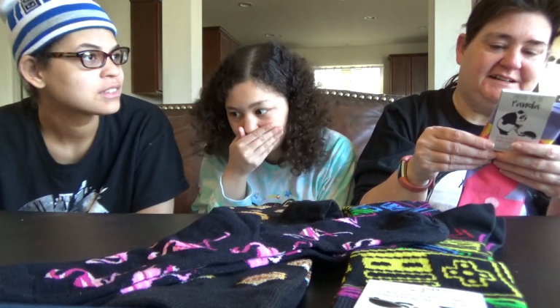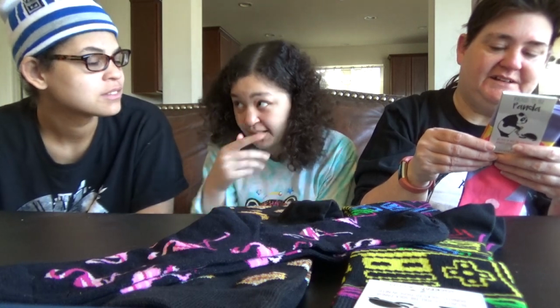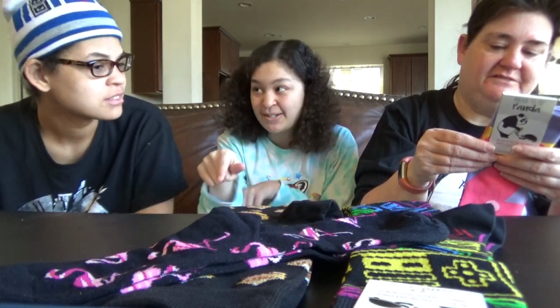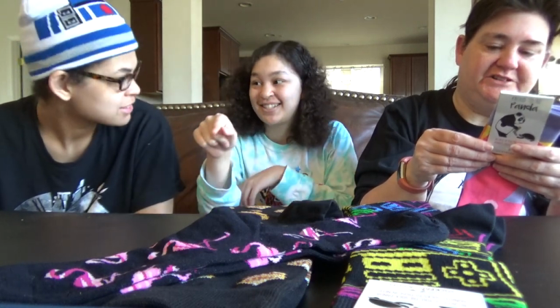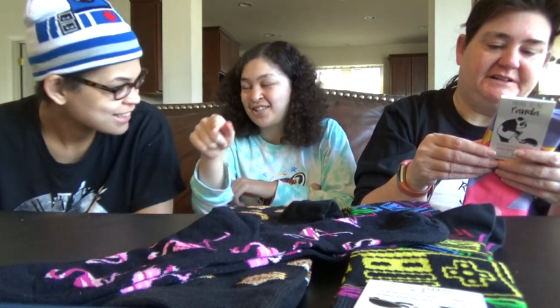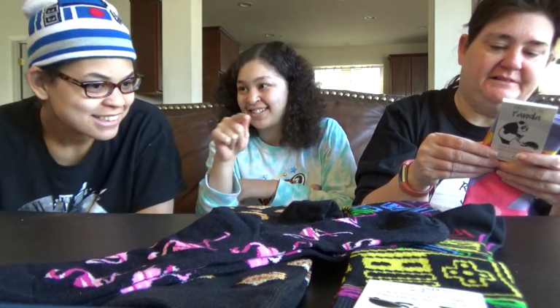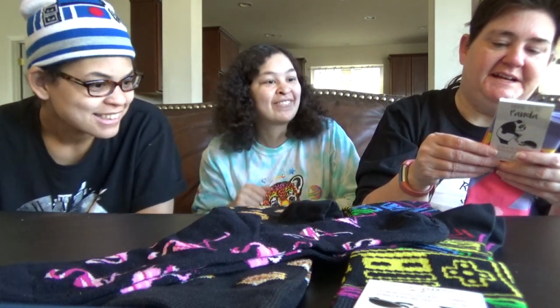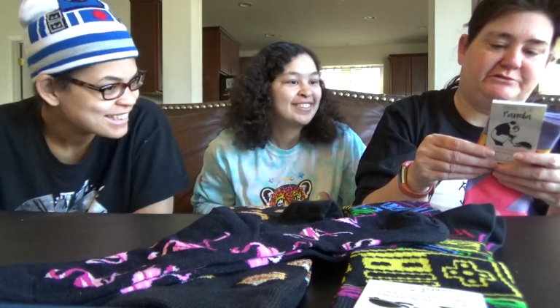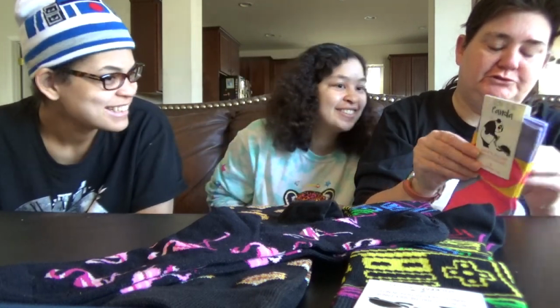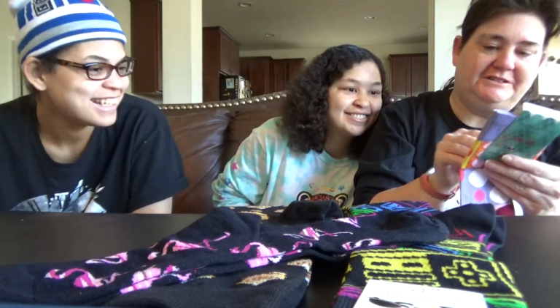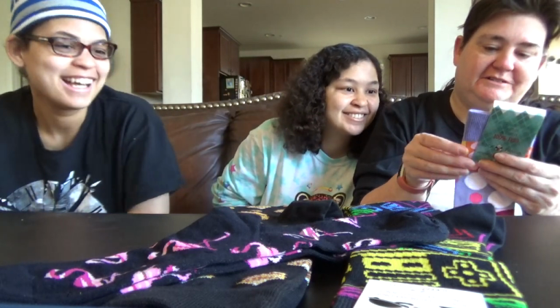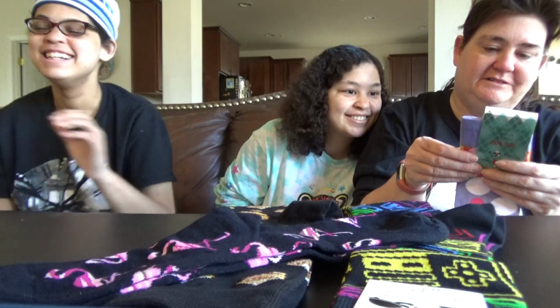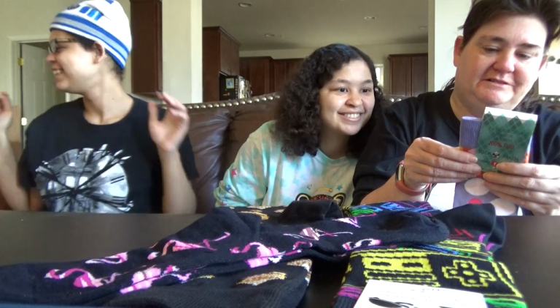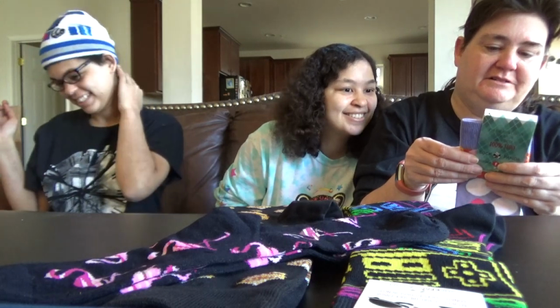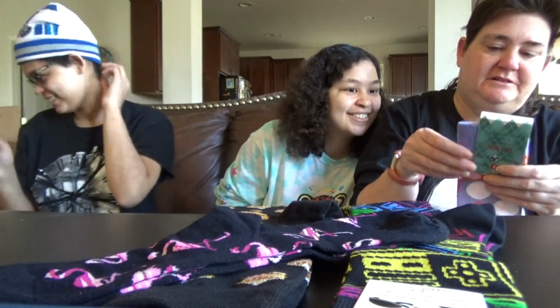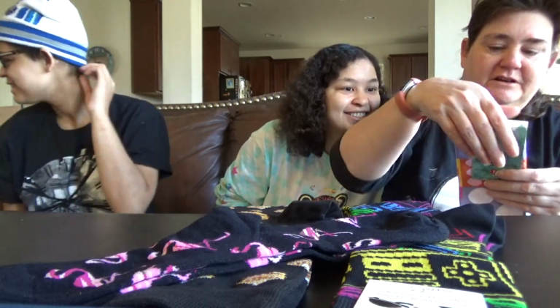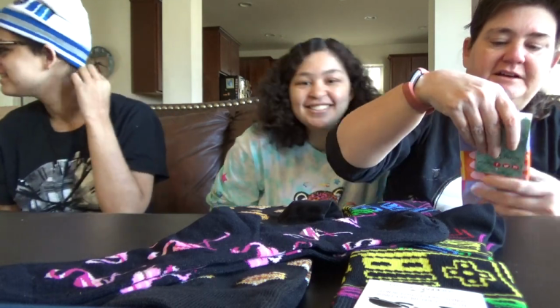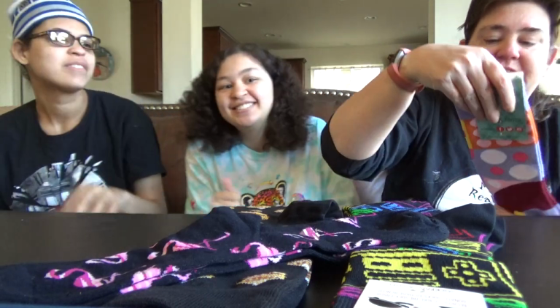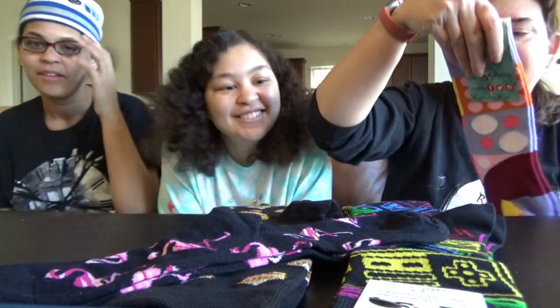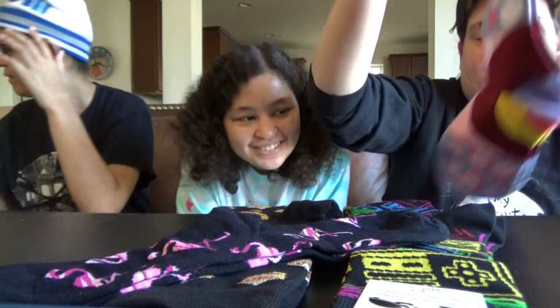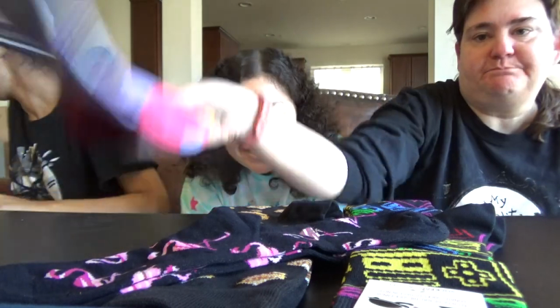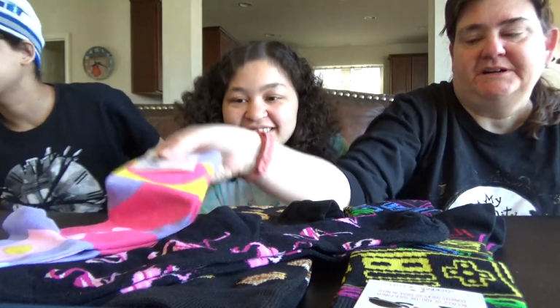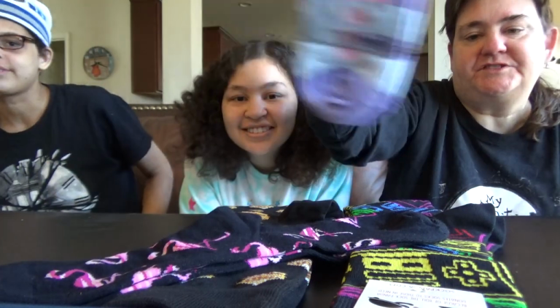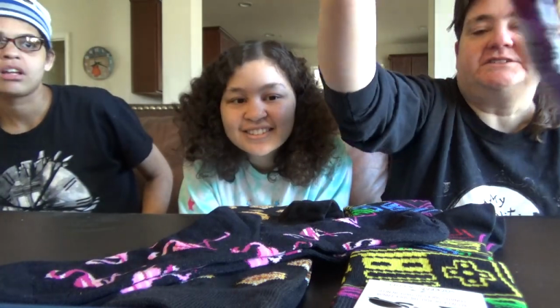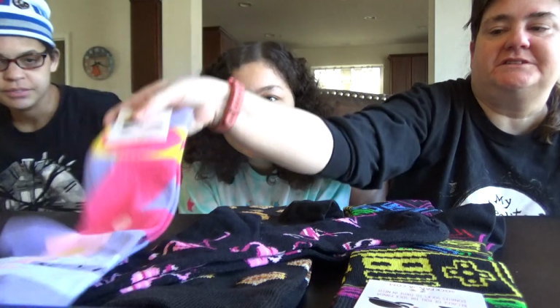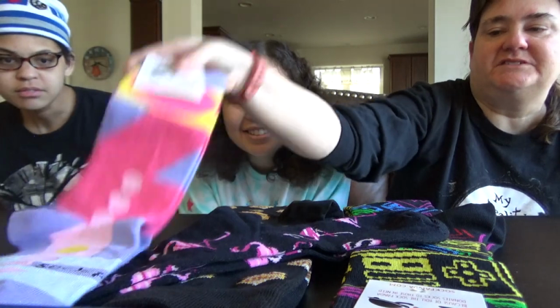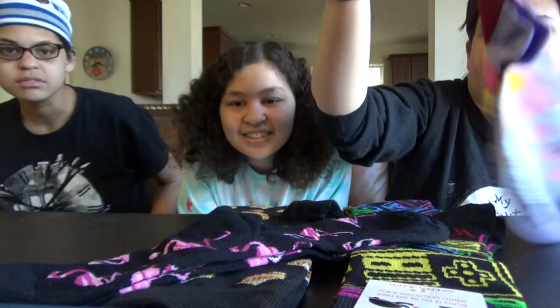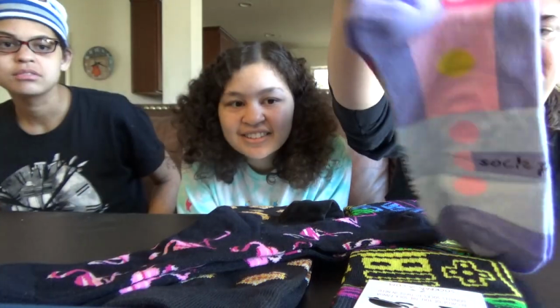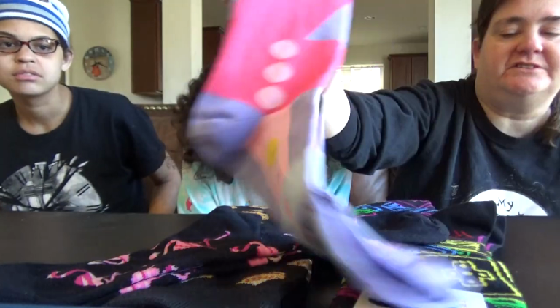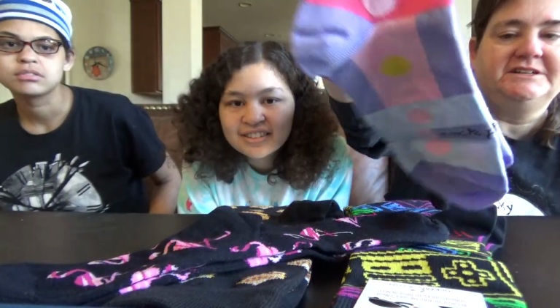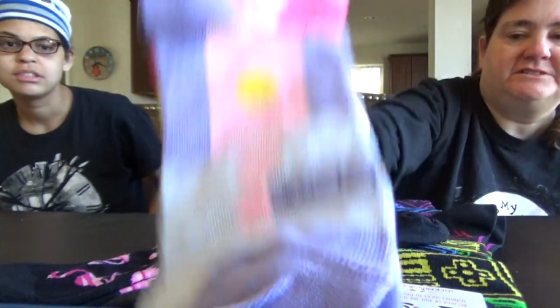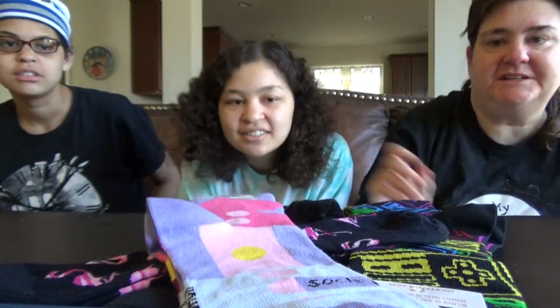Designed in Venice, California, but made in Peru. And Sock Panda gives some of the profits from socks to the needy.